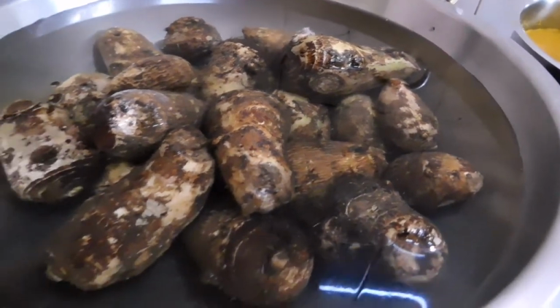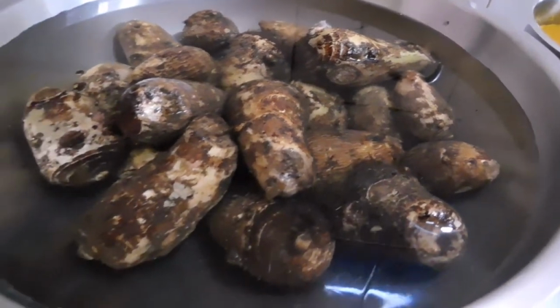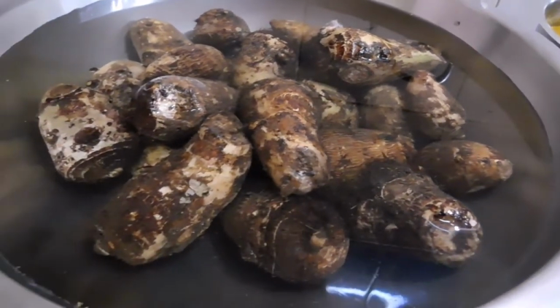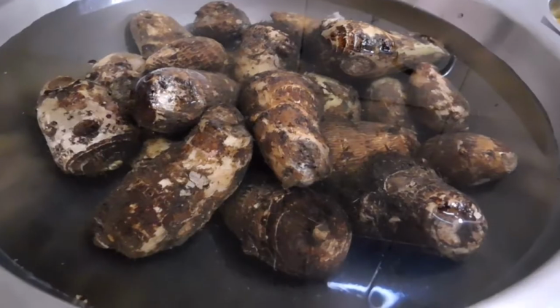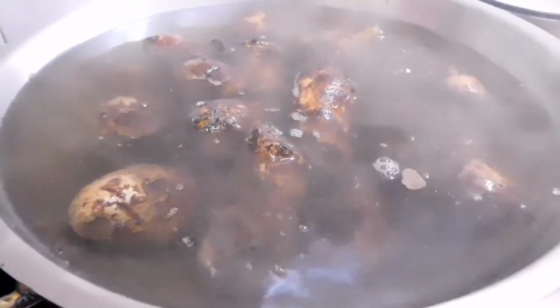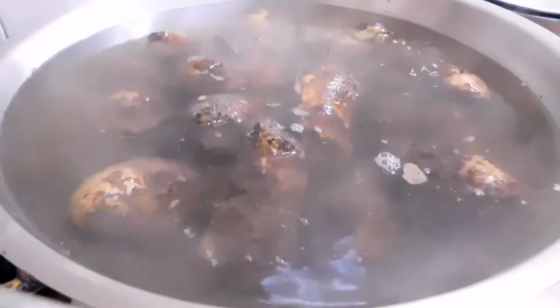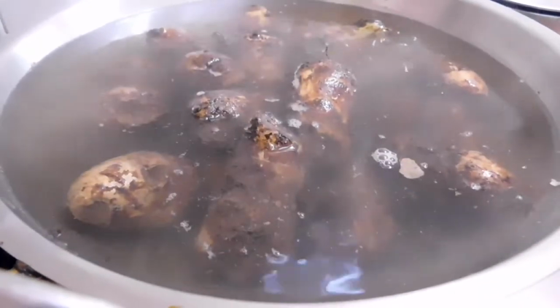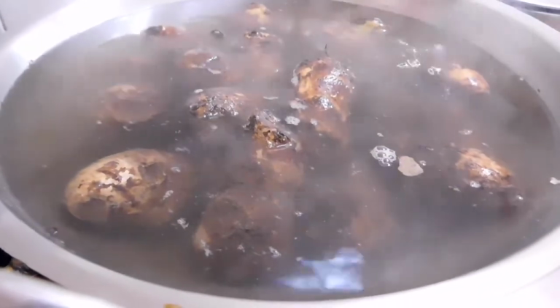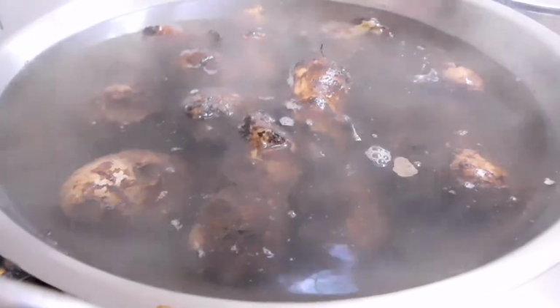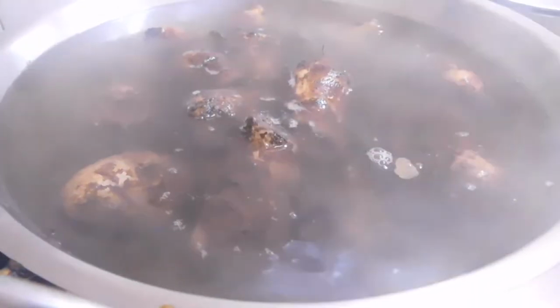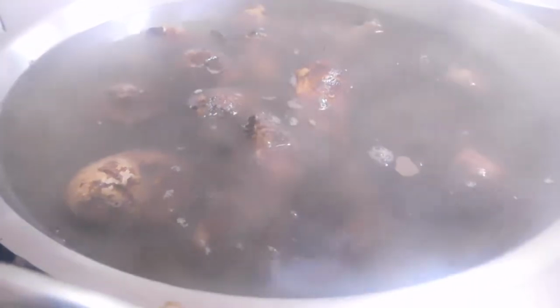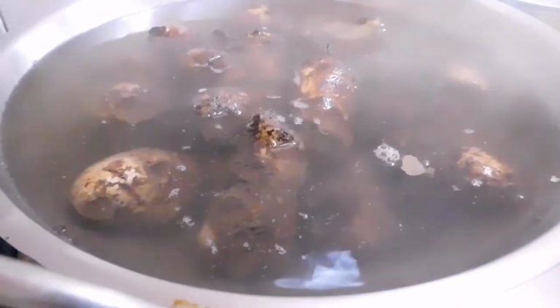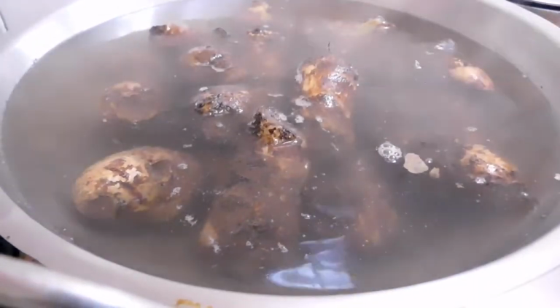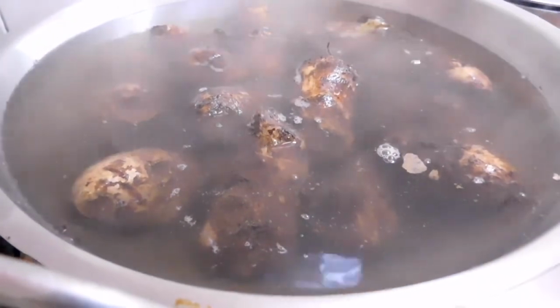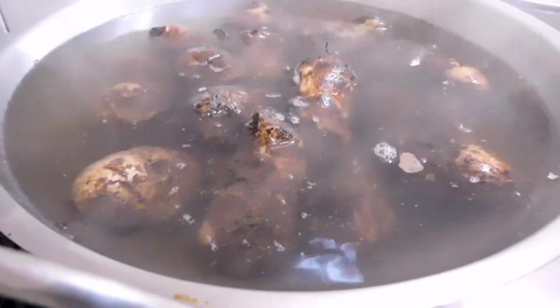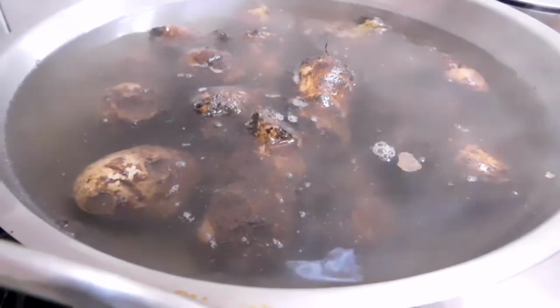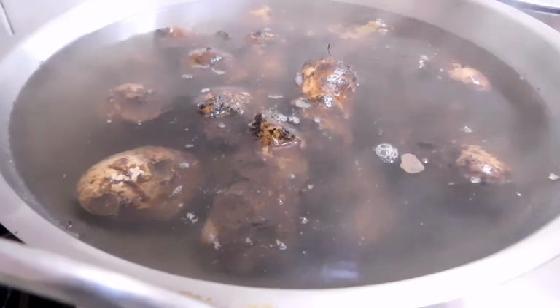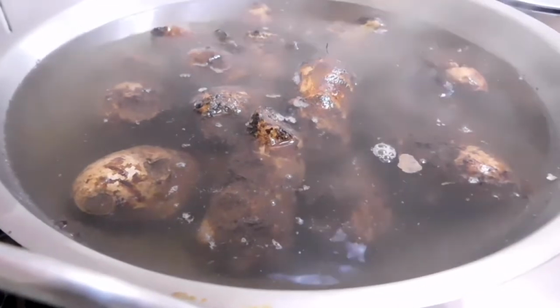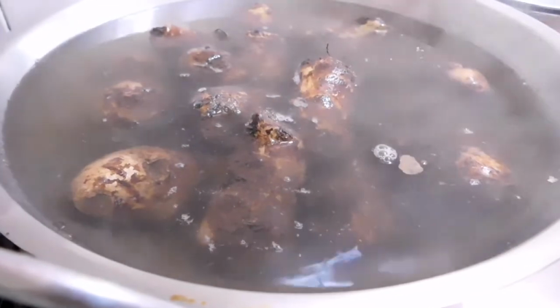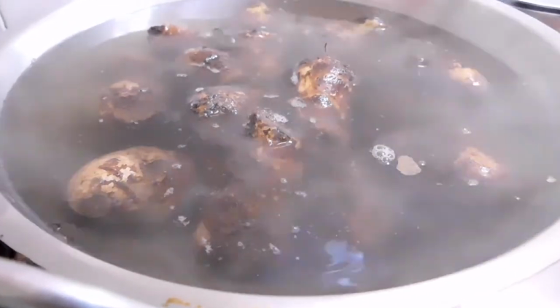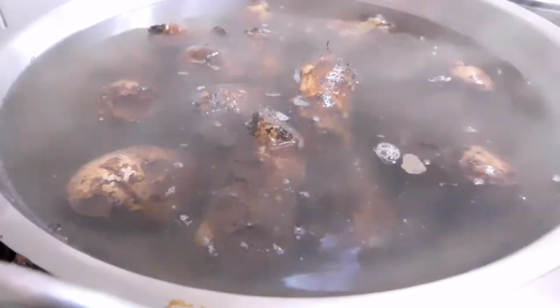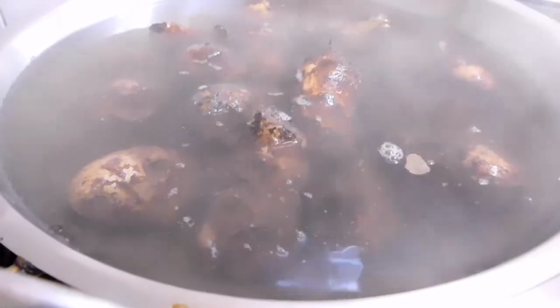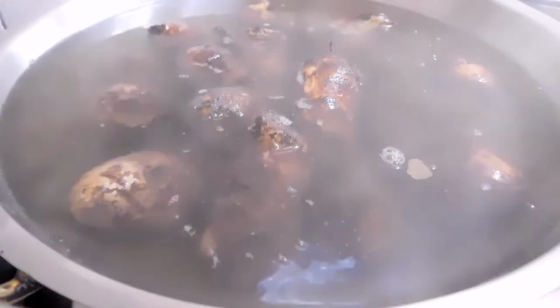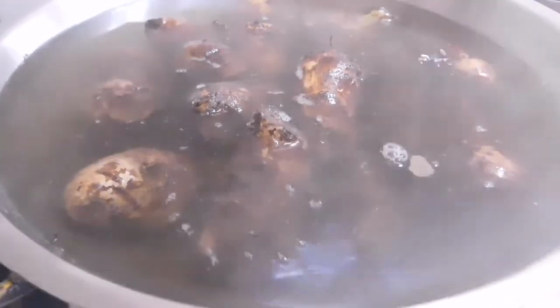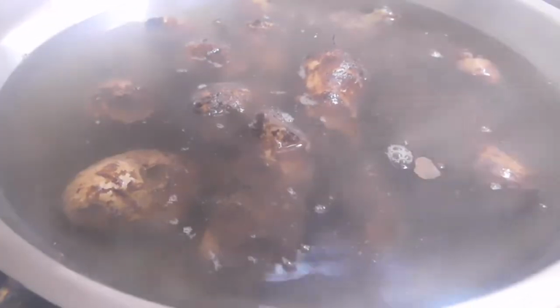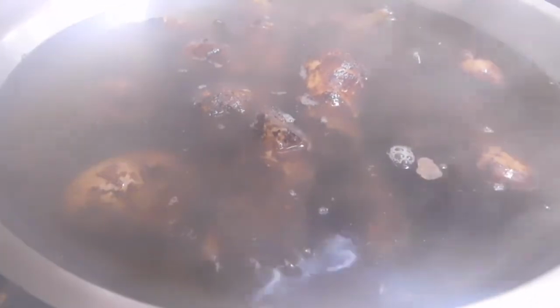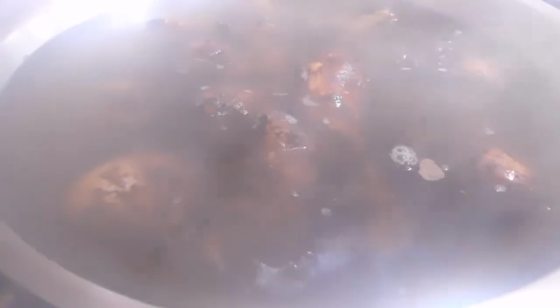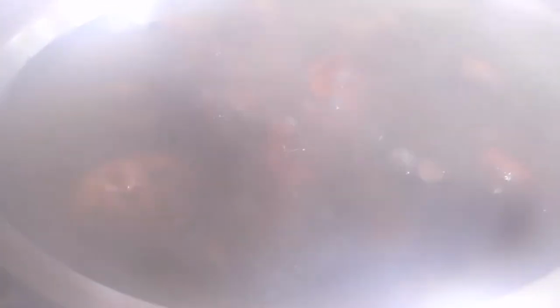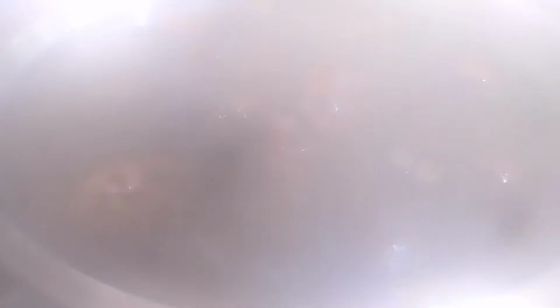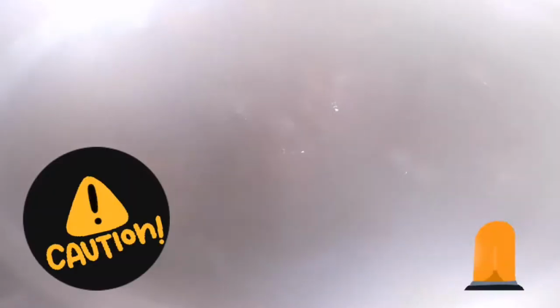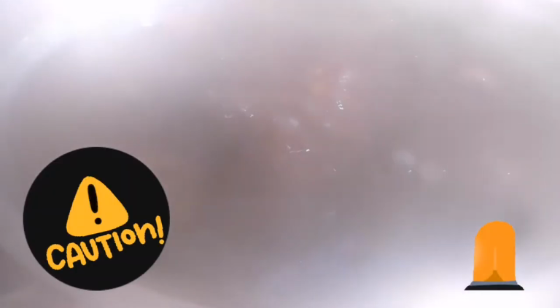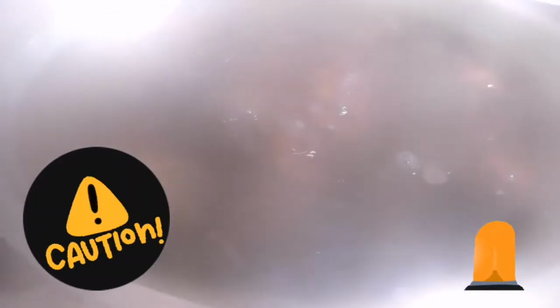These edible corm or bulbo-tubers are short, vertical, swollen underground plant stems. Please note these need to be well cooked and cannot be consumed raw.